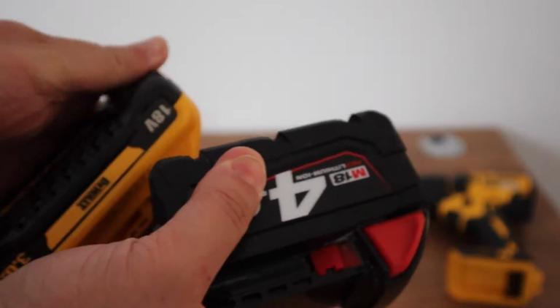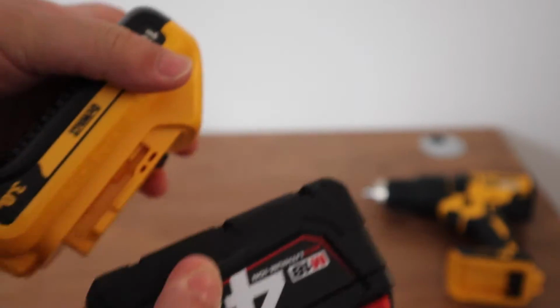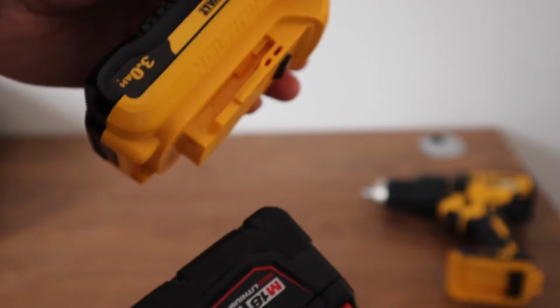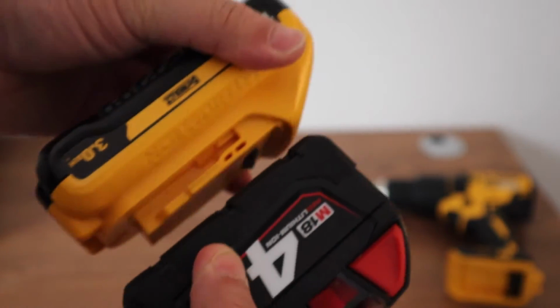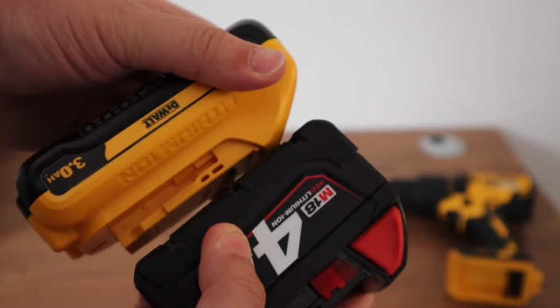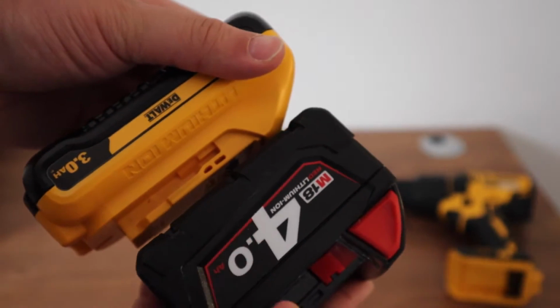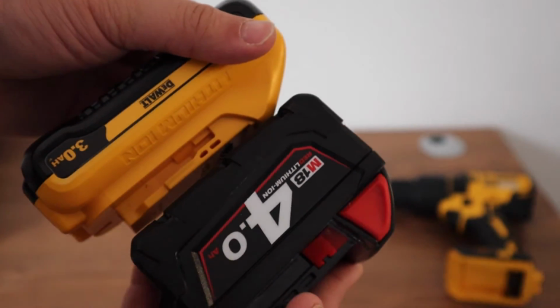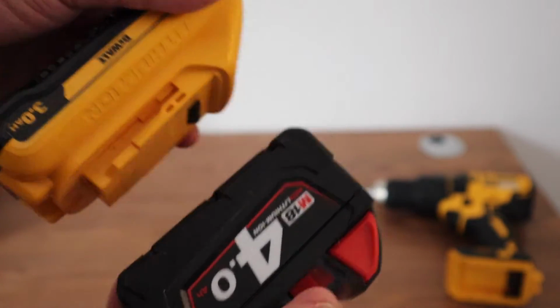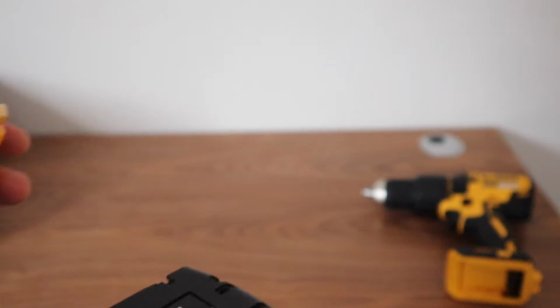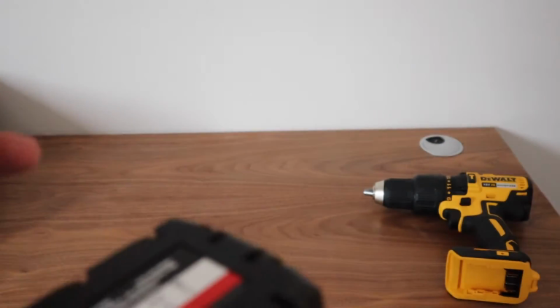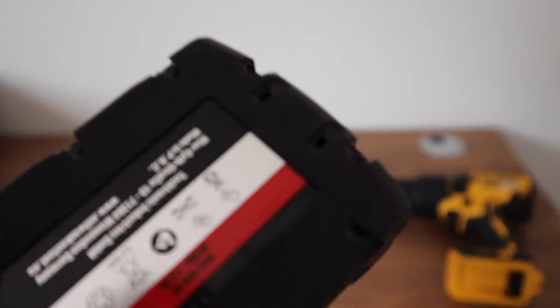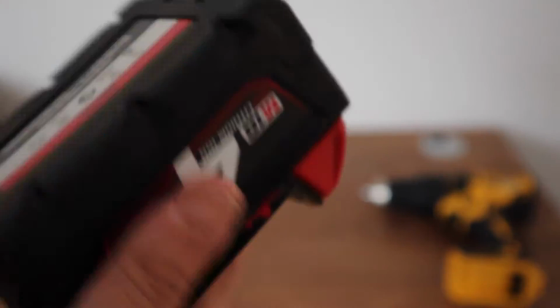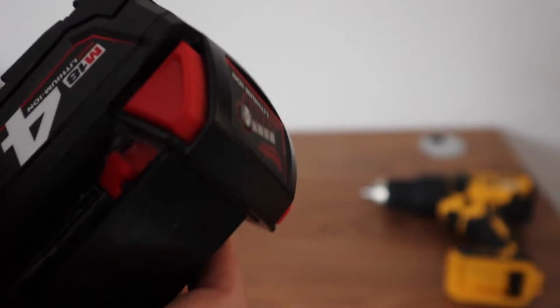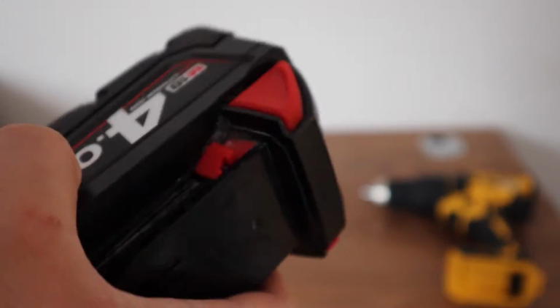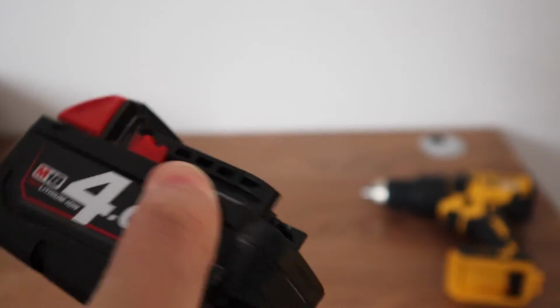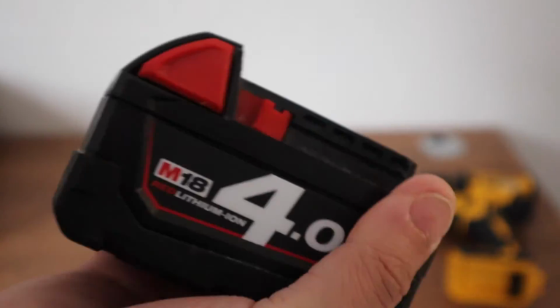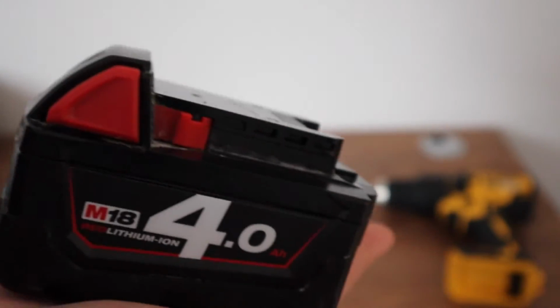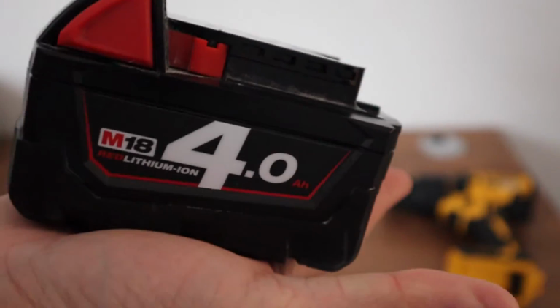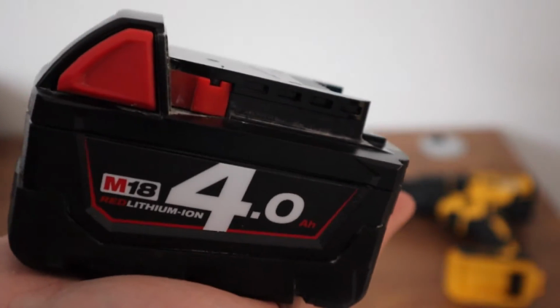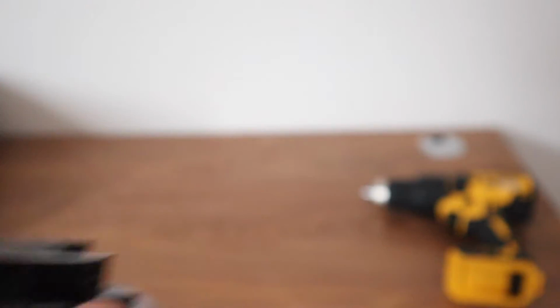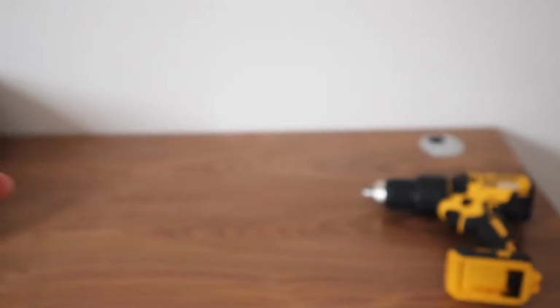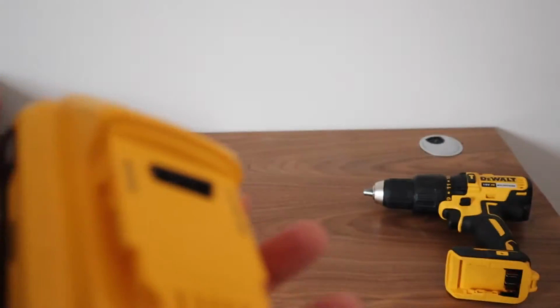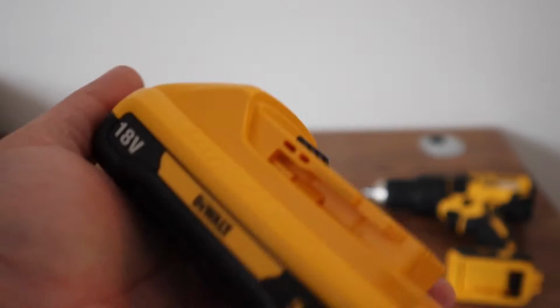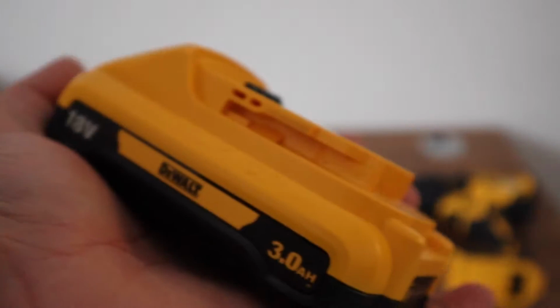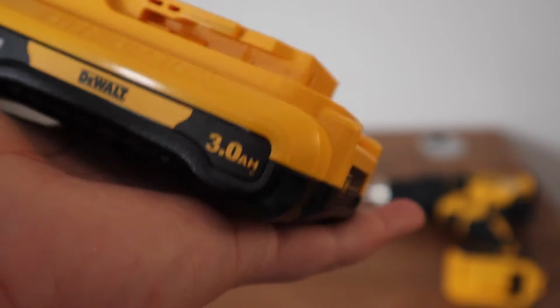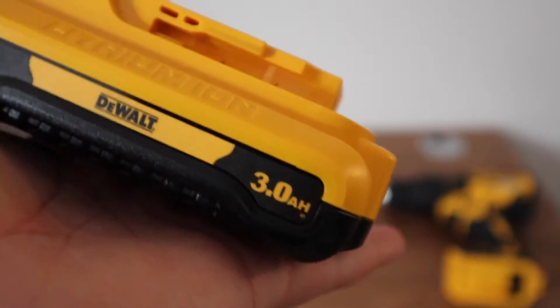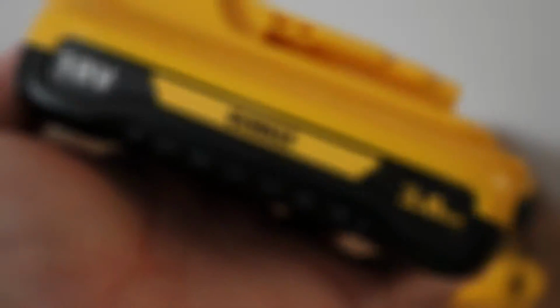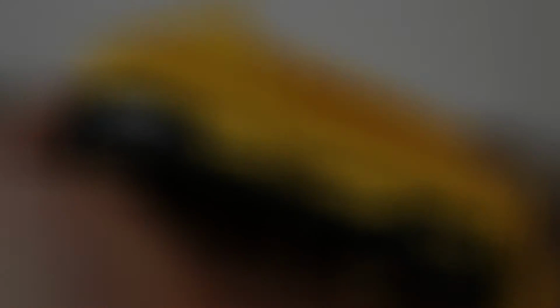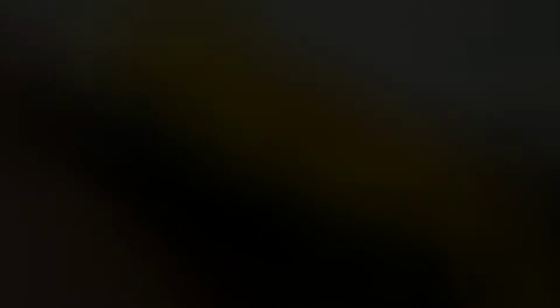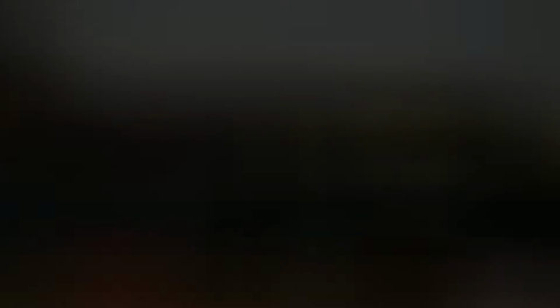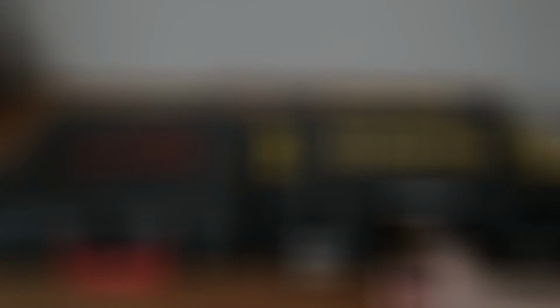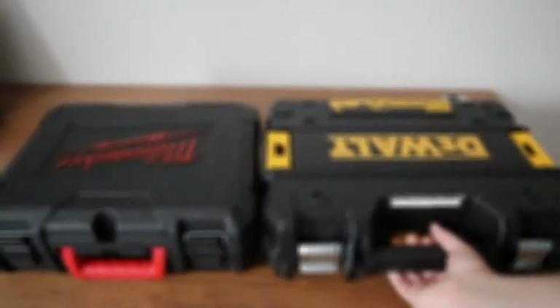Milwaukee prefer a shorter, boxier style battery whereas DeWalt prefer a slimmer and longer battery. Which design is best comes down to personal preference — I'd be happy with both.